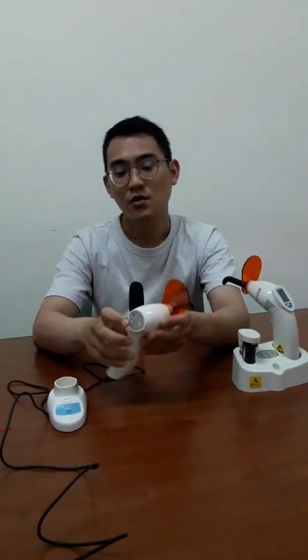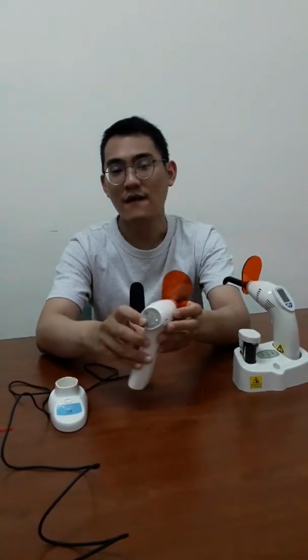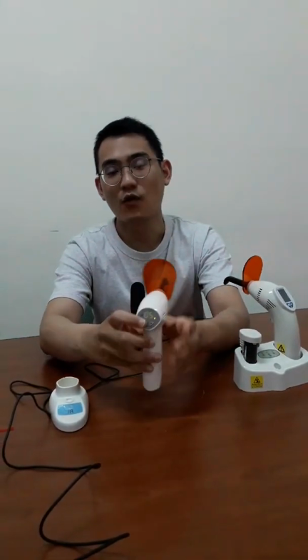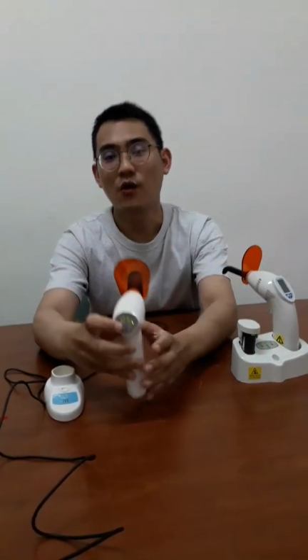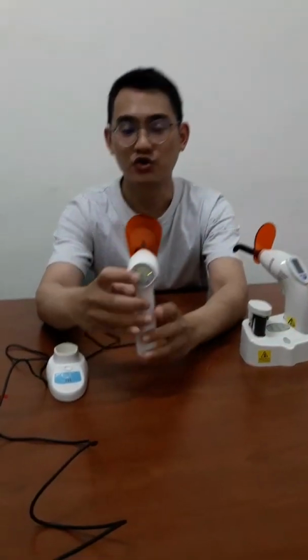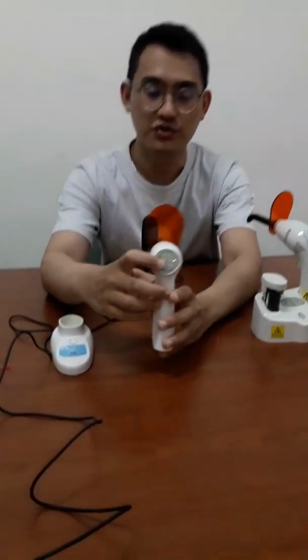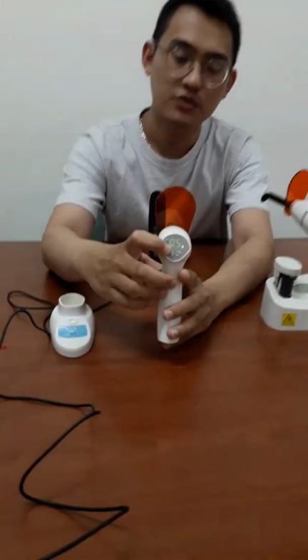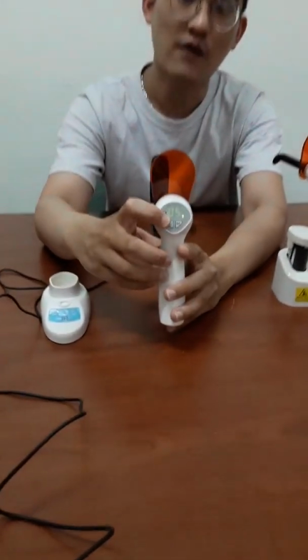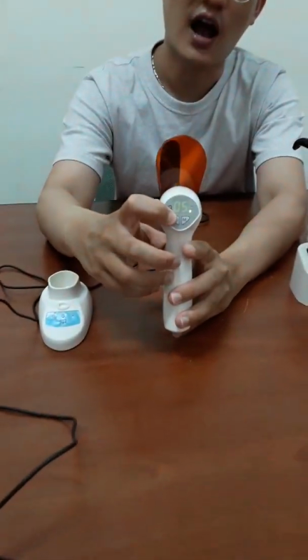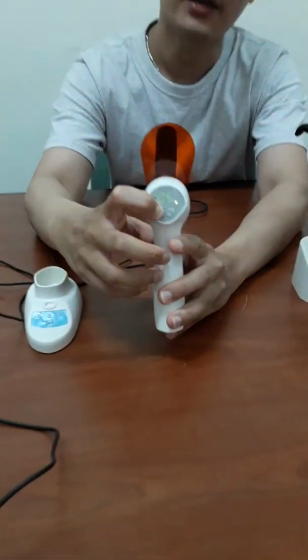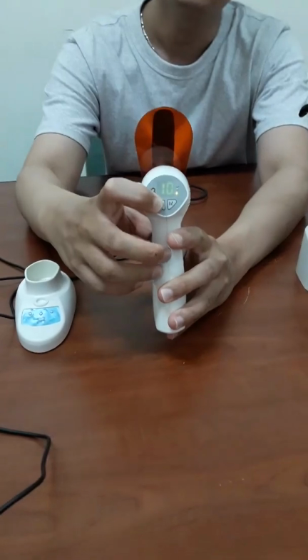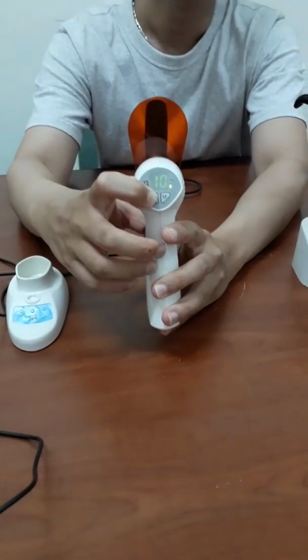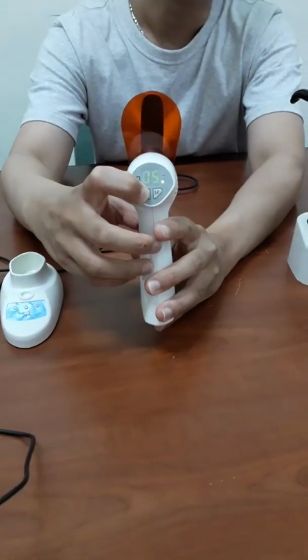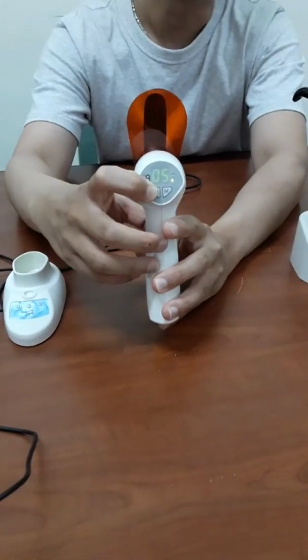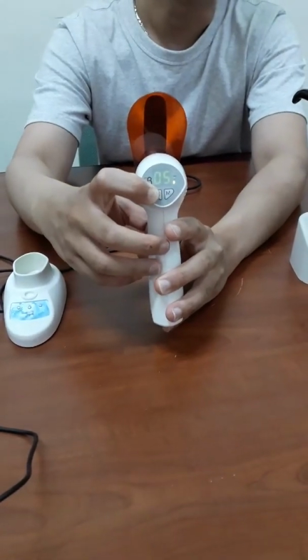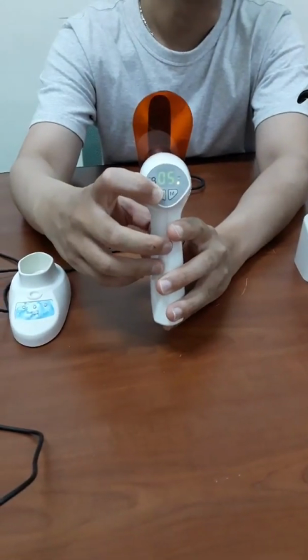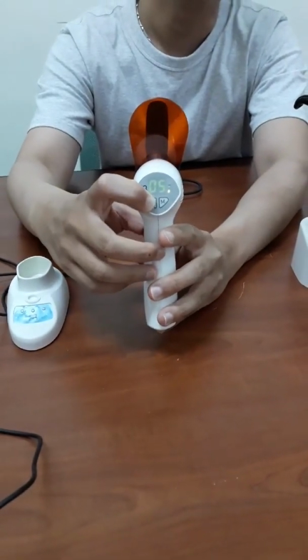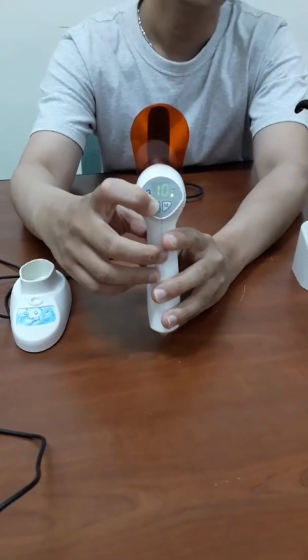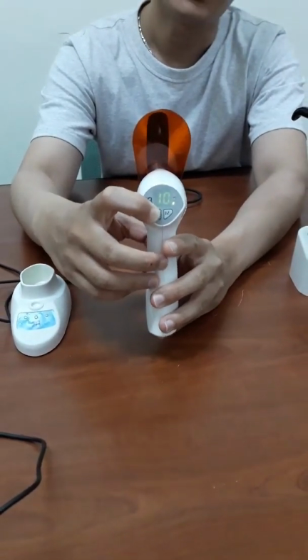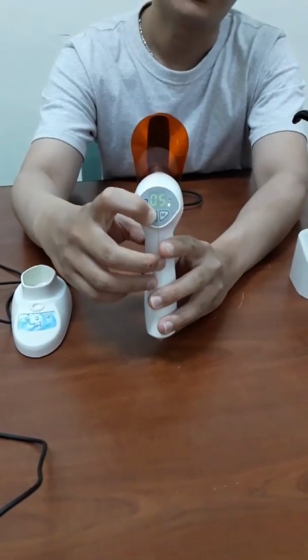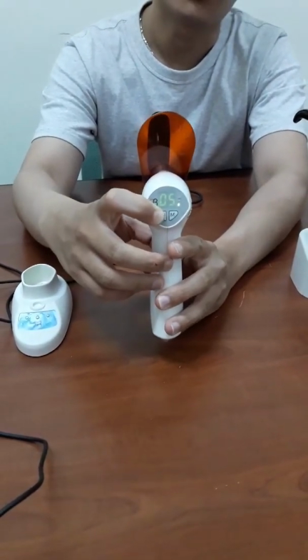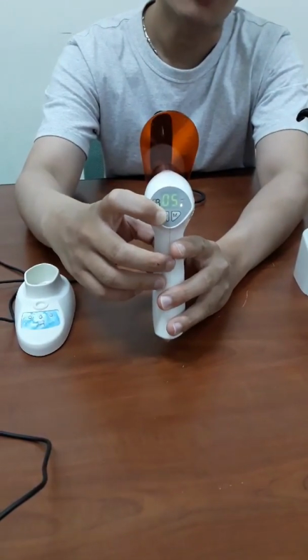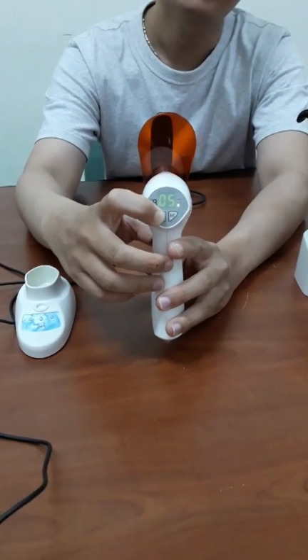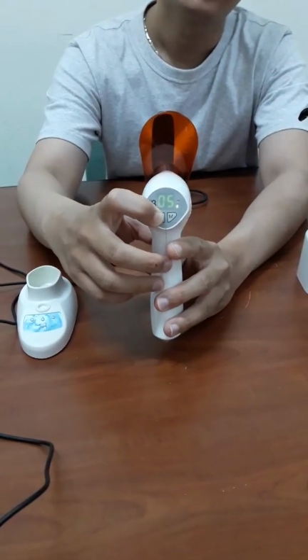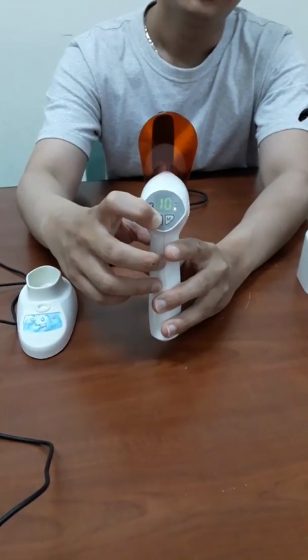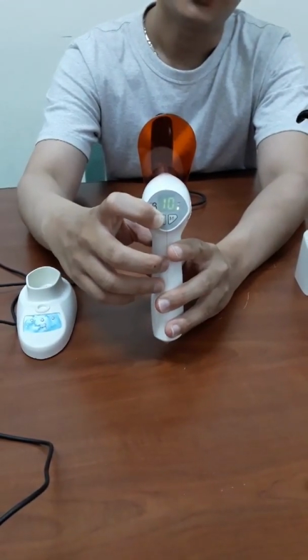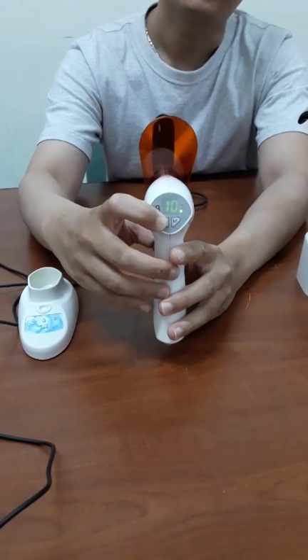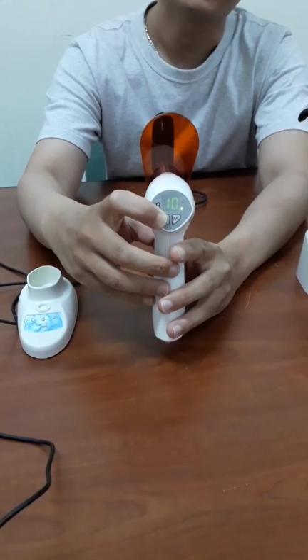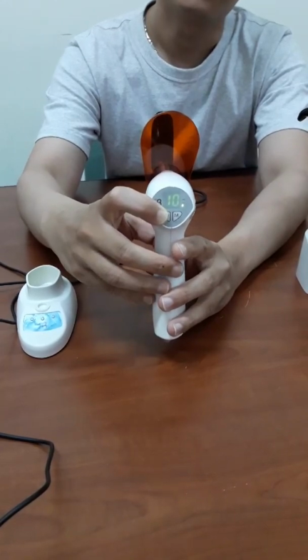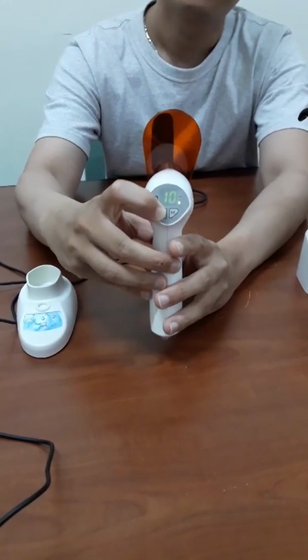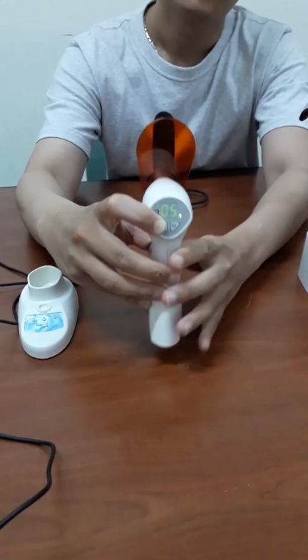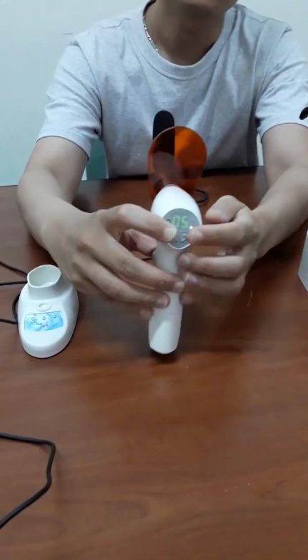We have four modes to choose. We have high and low intensity, and the round up, and the circle.